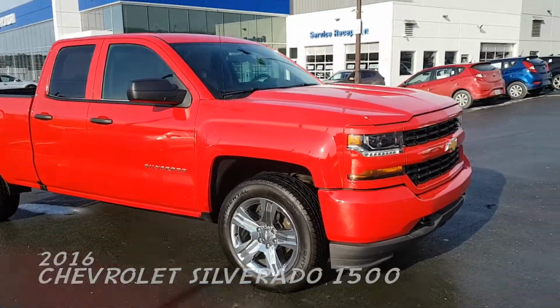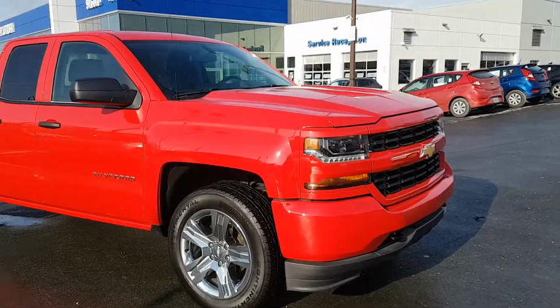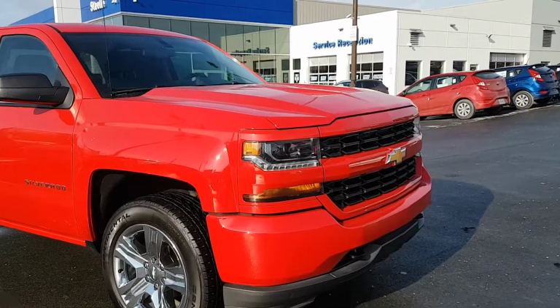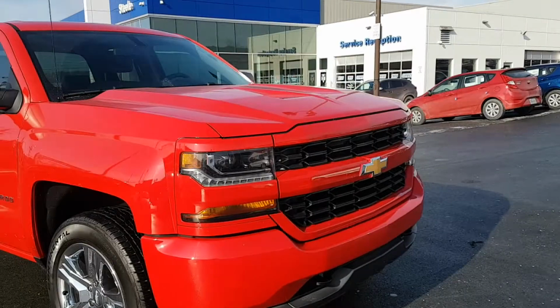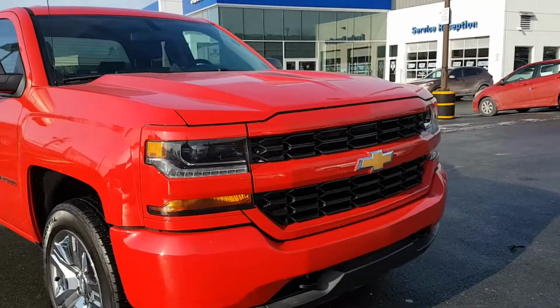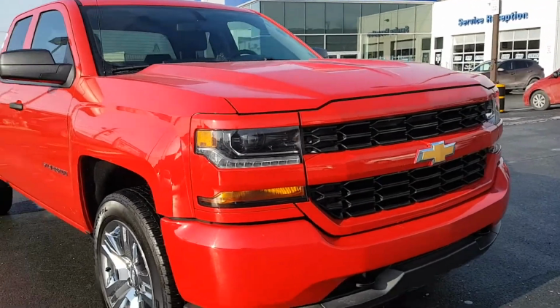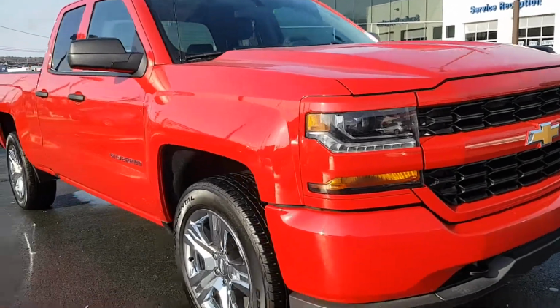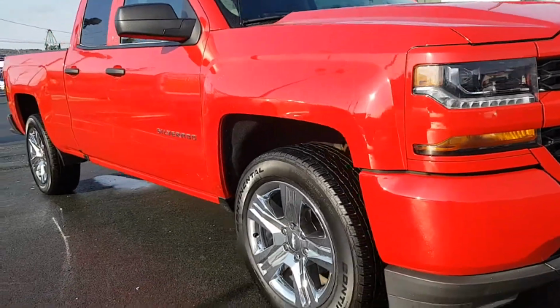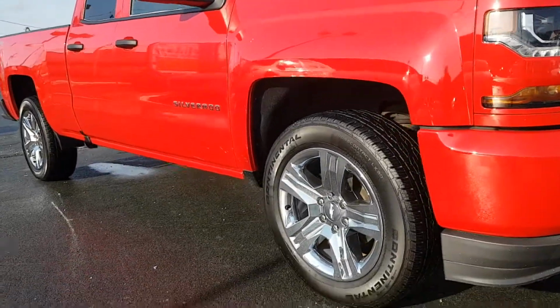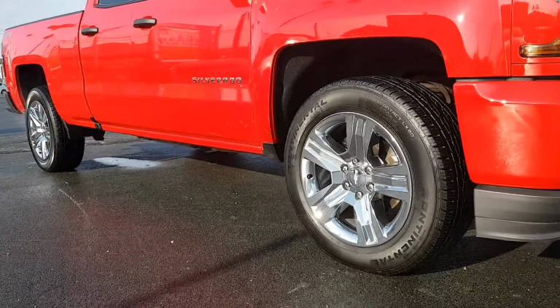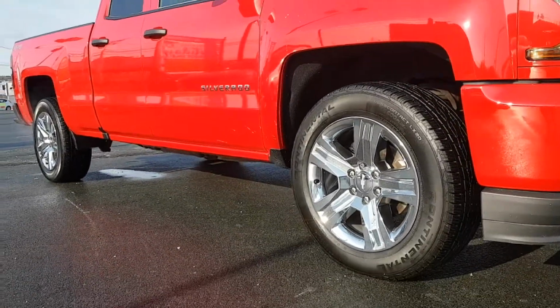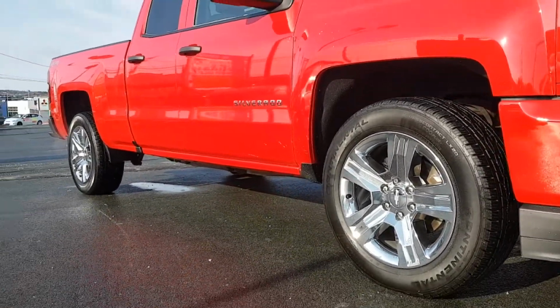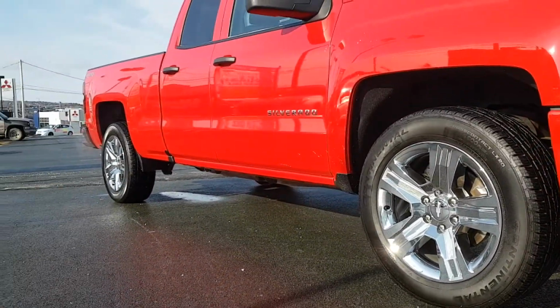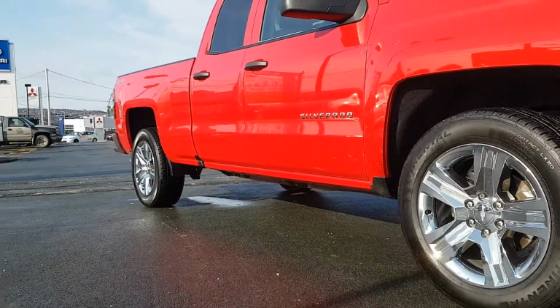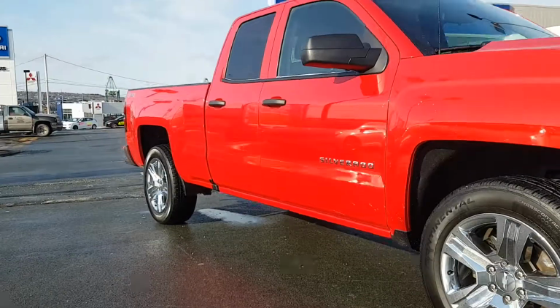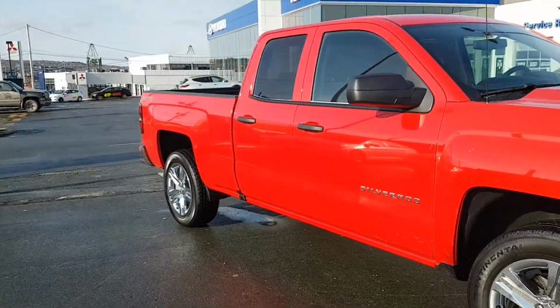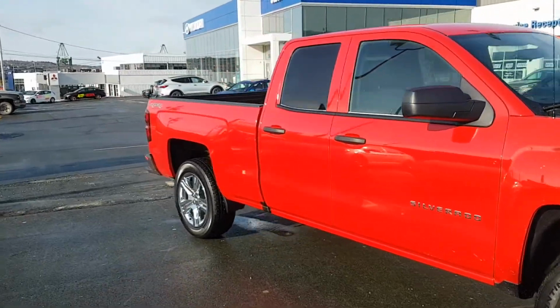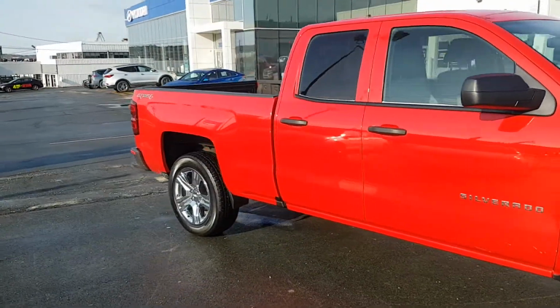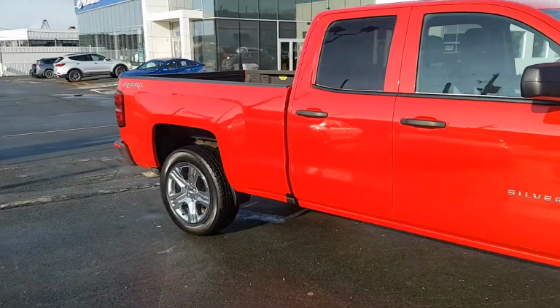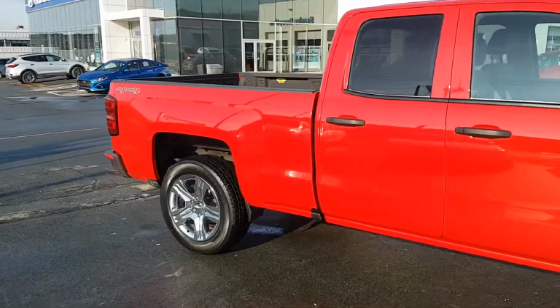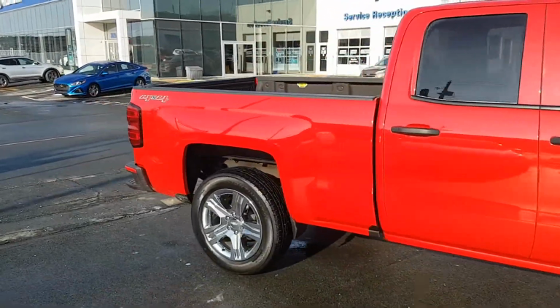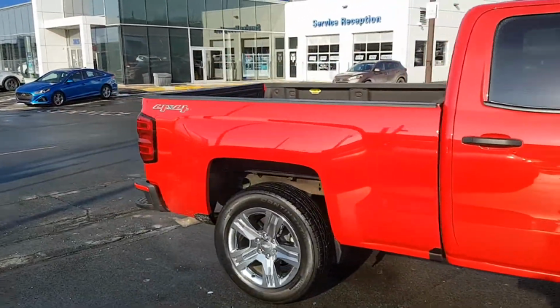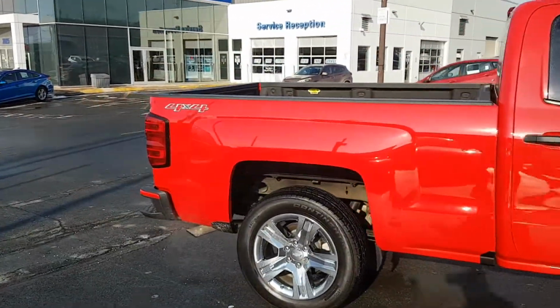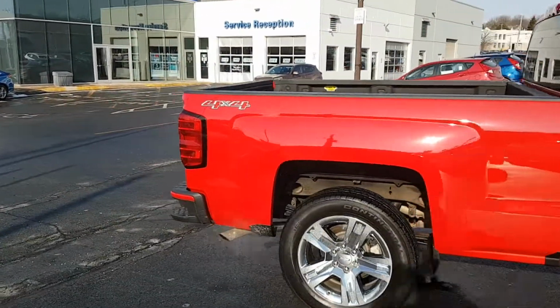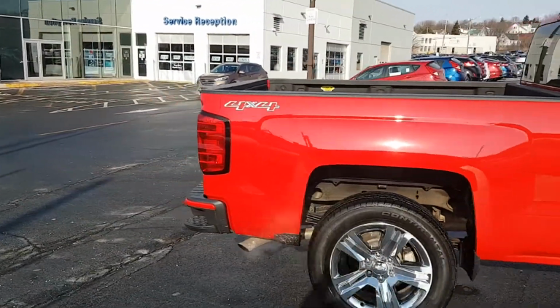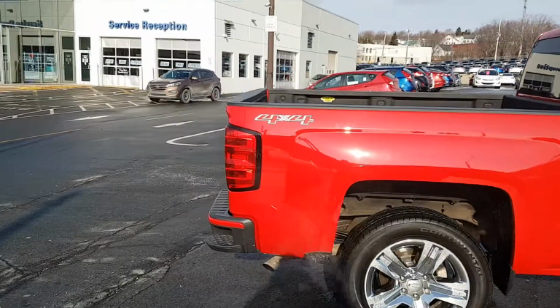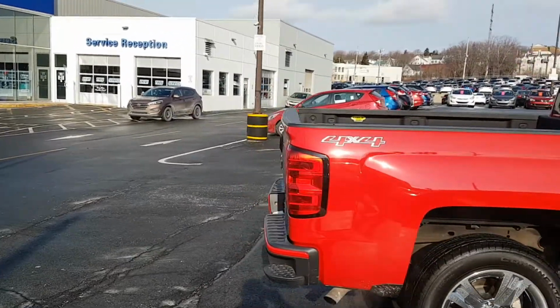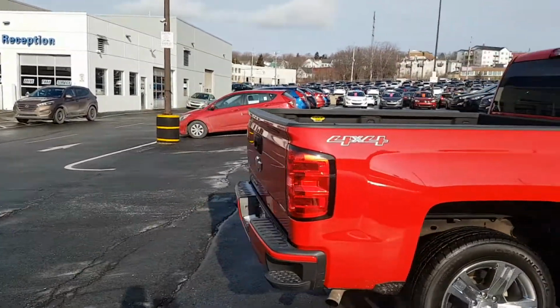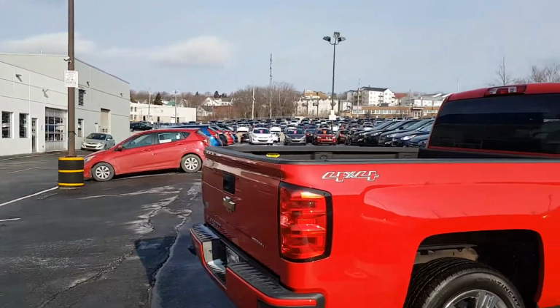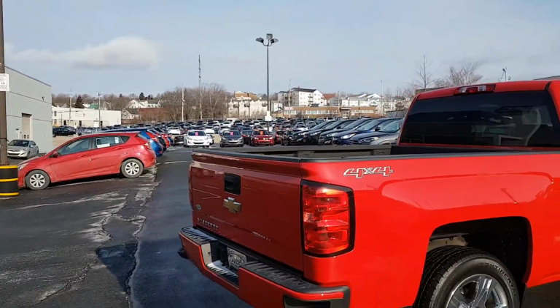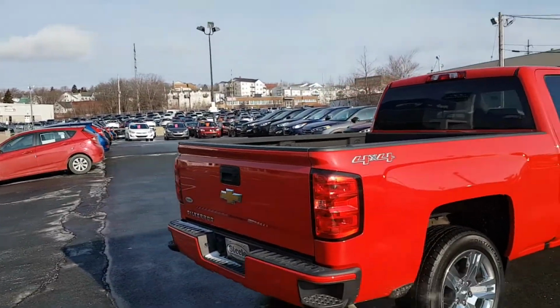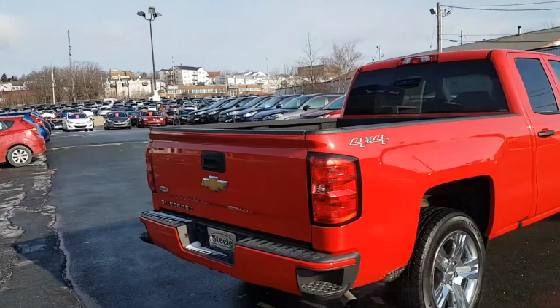Look at that front end — oh gosh, that looks so nice. With these chrome 20-inch rims, what a beautiful vehicle. It's got a lot of cool features to offer, and this red is so shiny. Definitely gonna be noticed on the road.